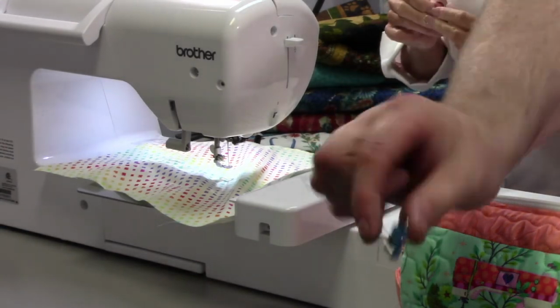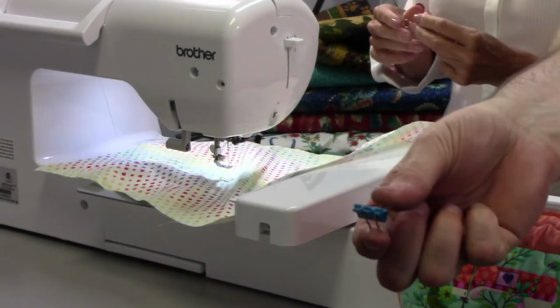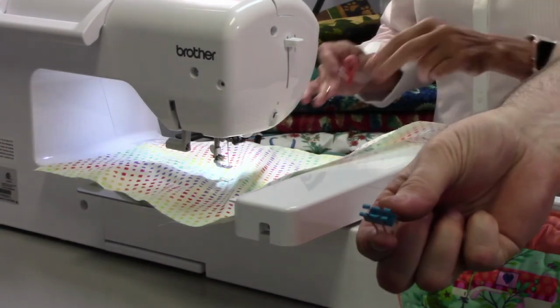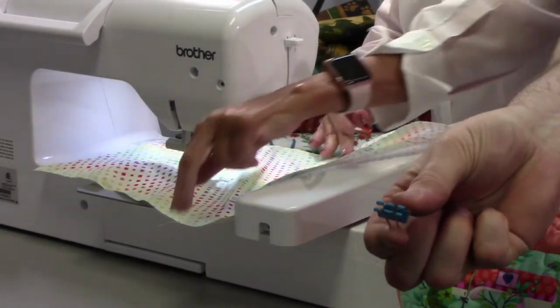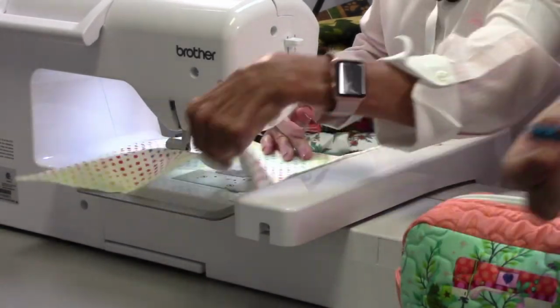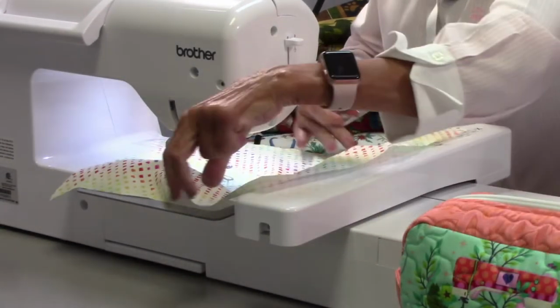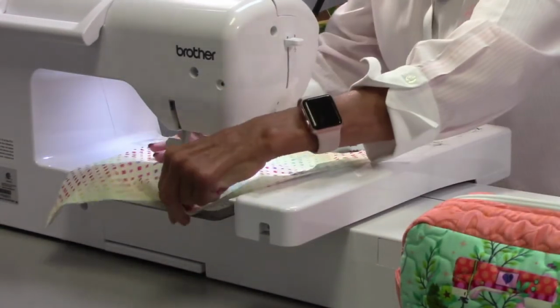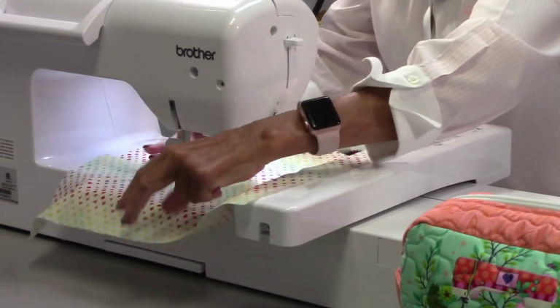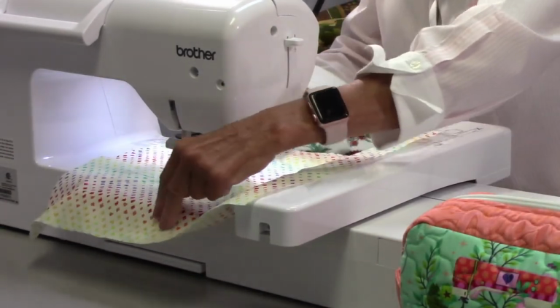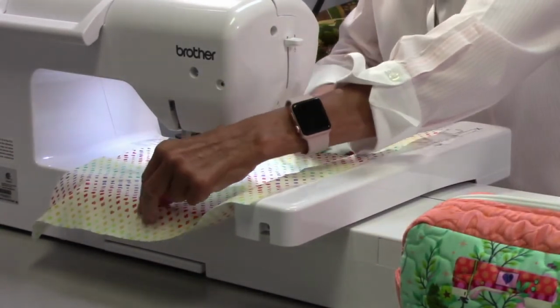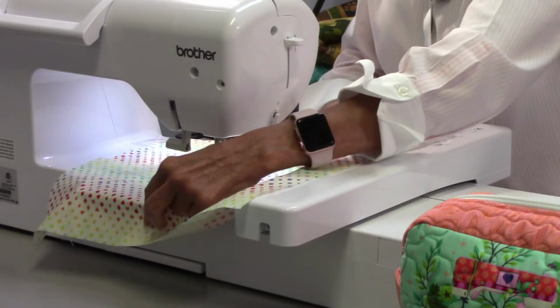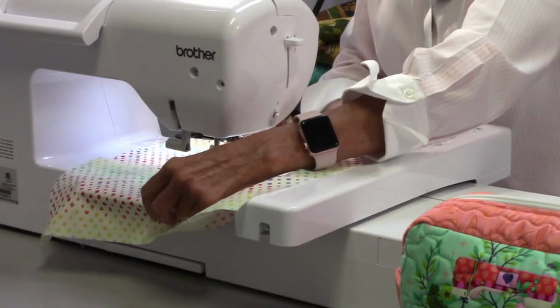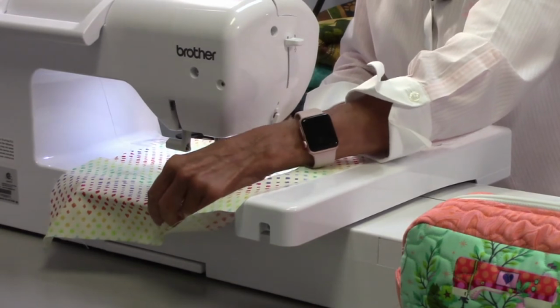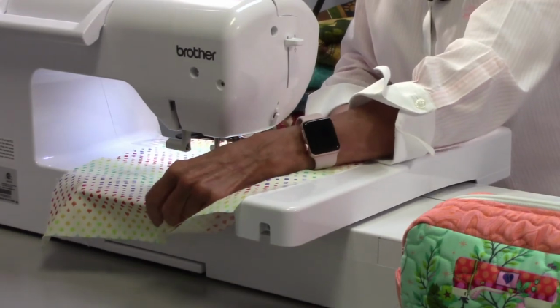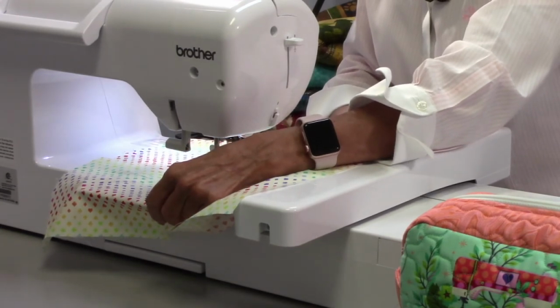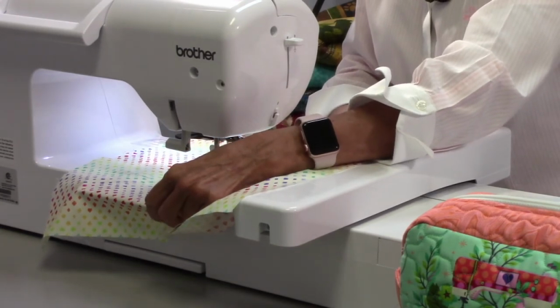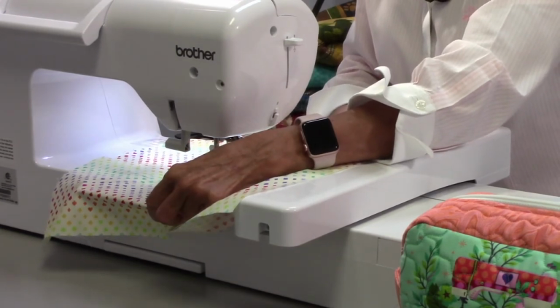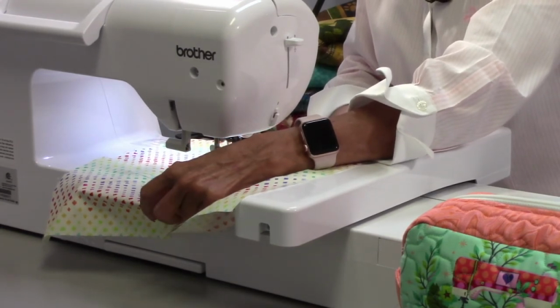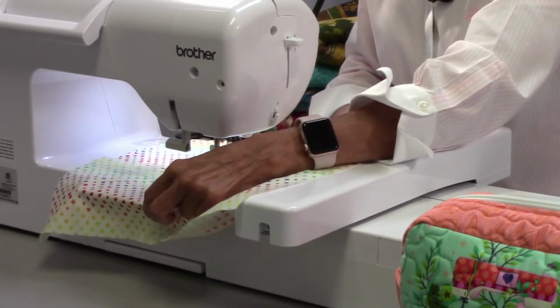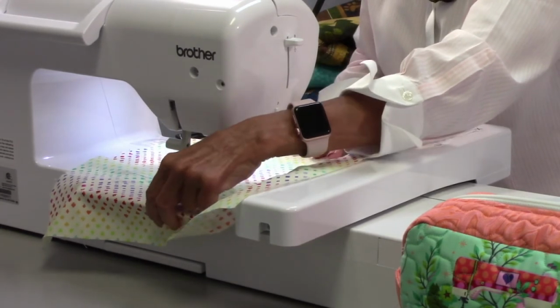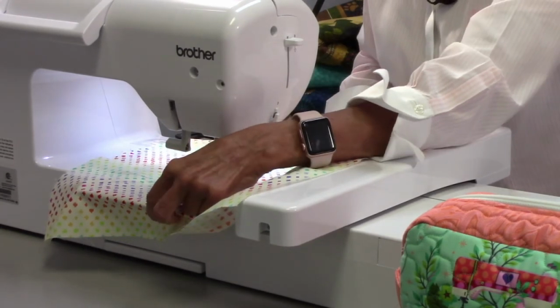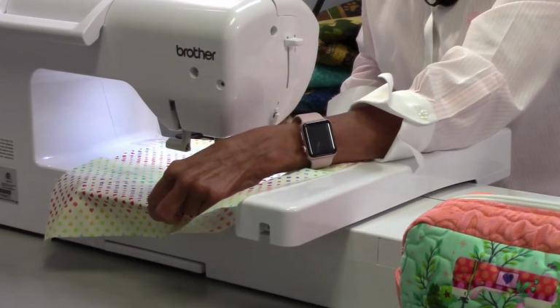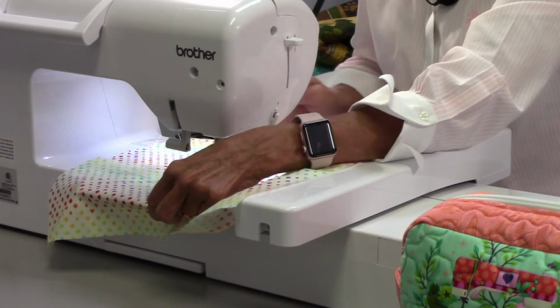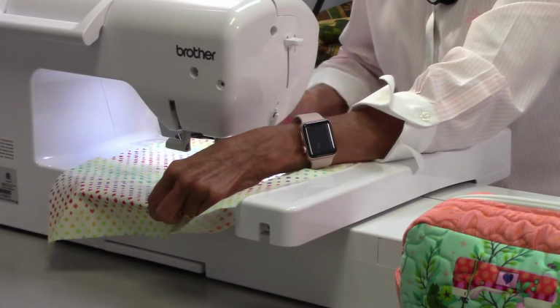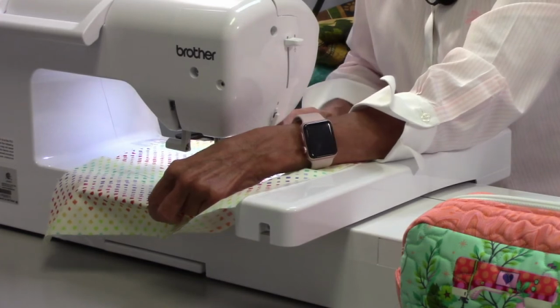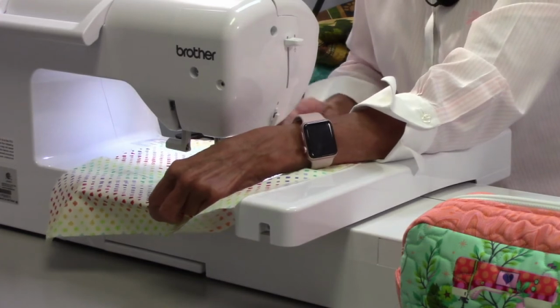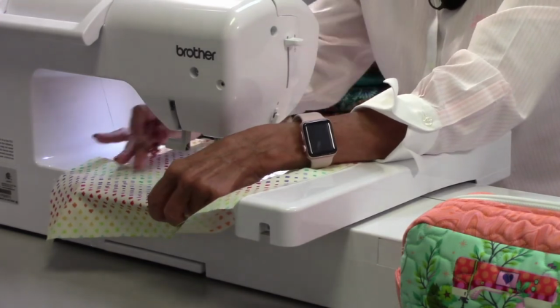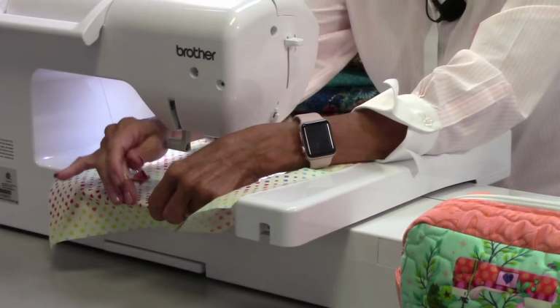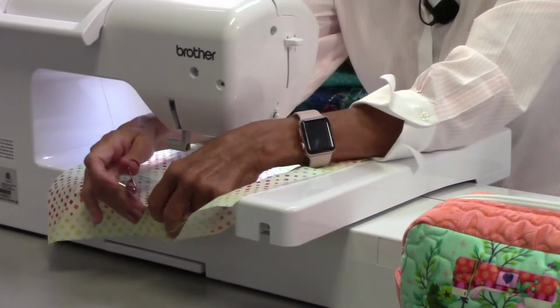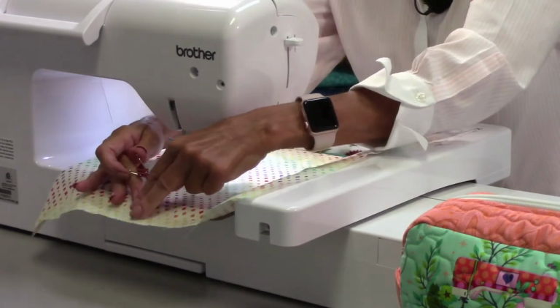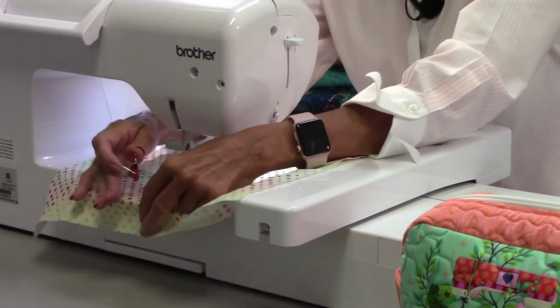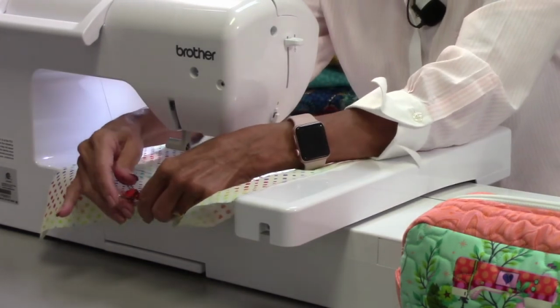Why do you have to have them? Because they're cuter — not because they're not mad. So you're saying a regular binding clip might work? Don't rain on my parade.